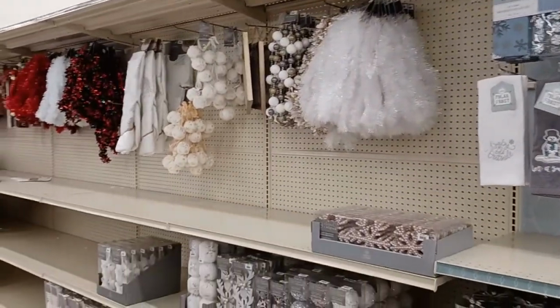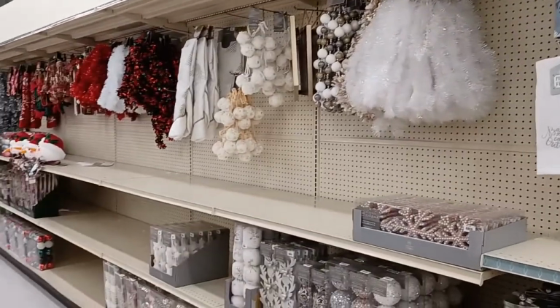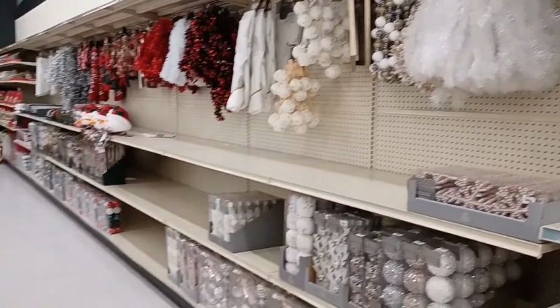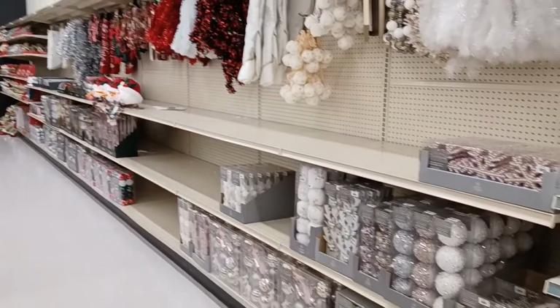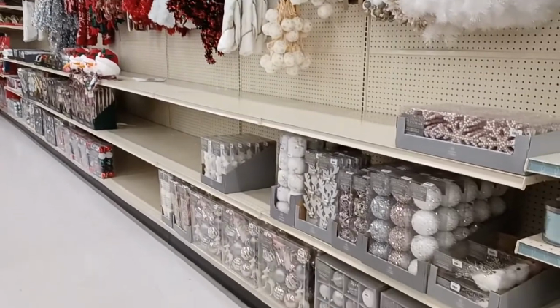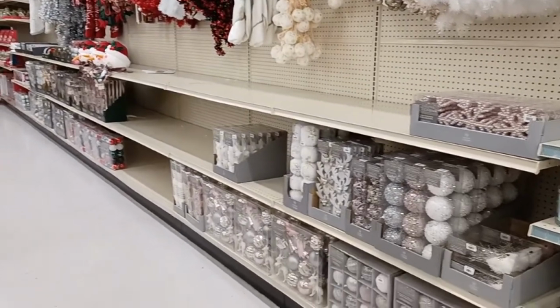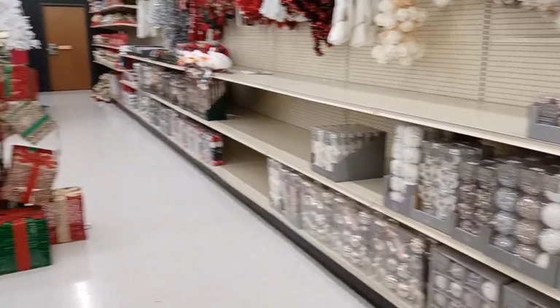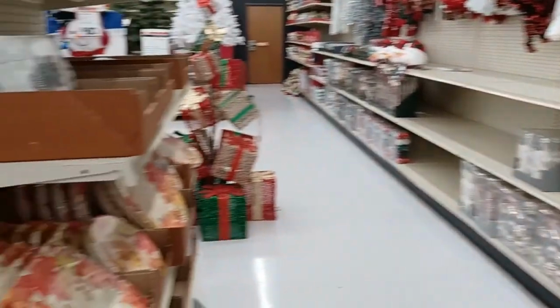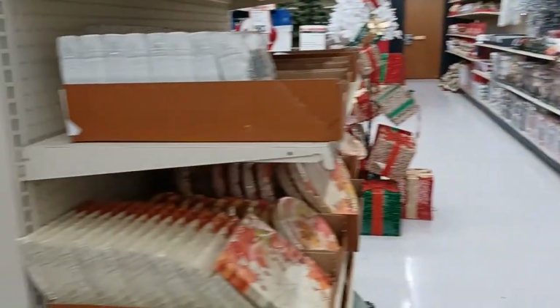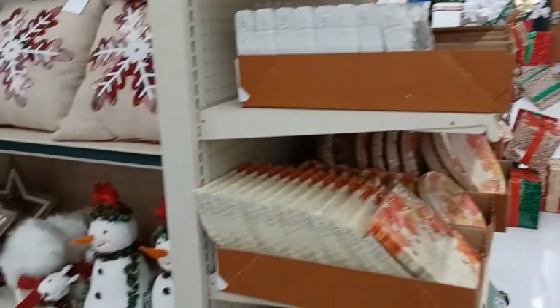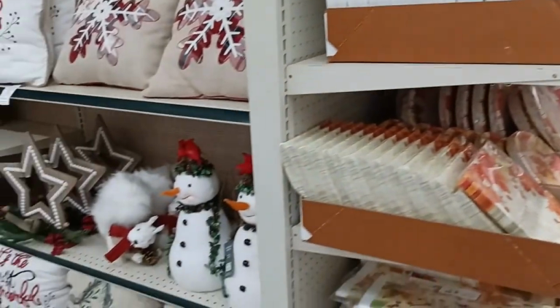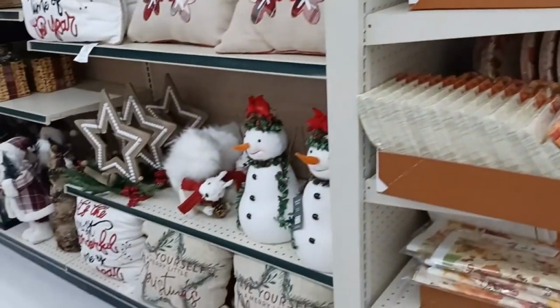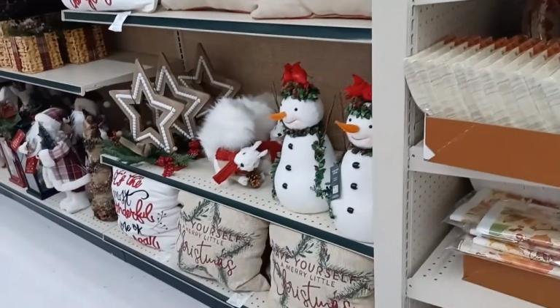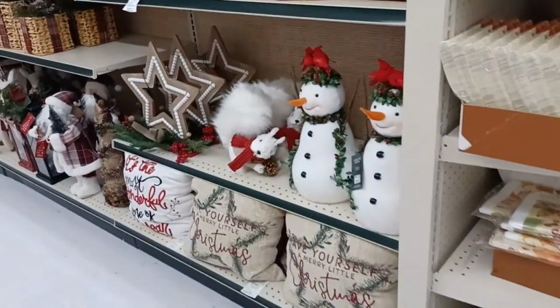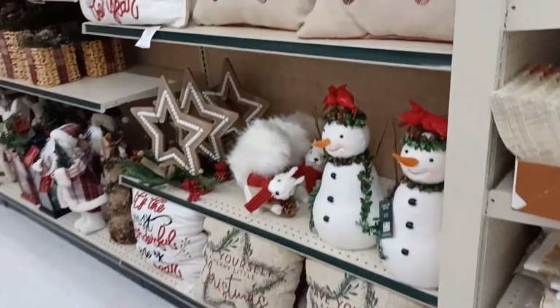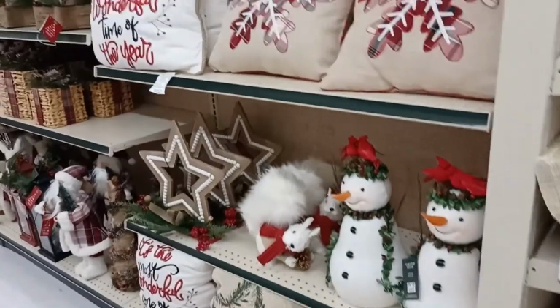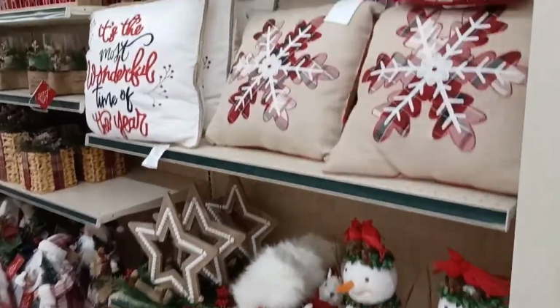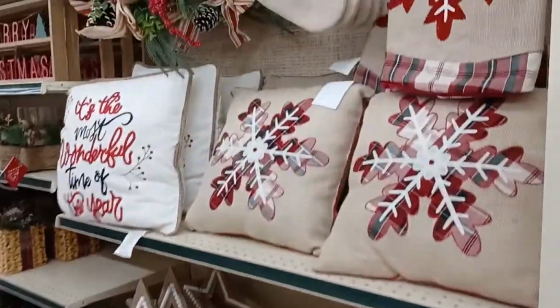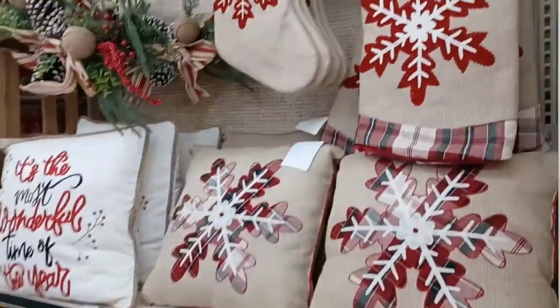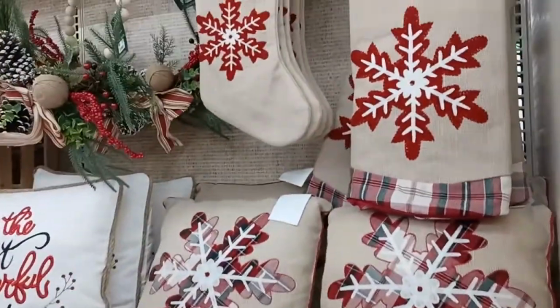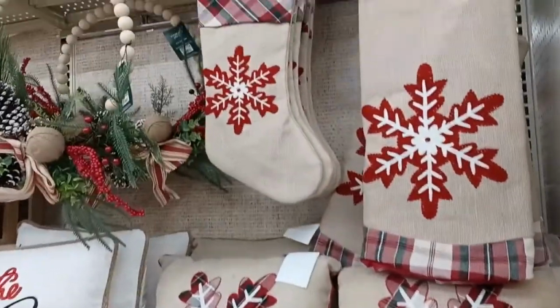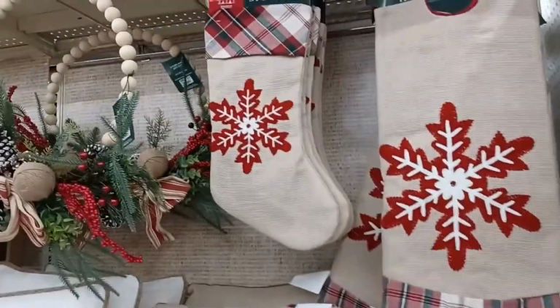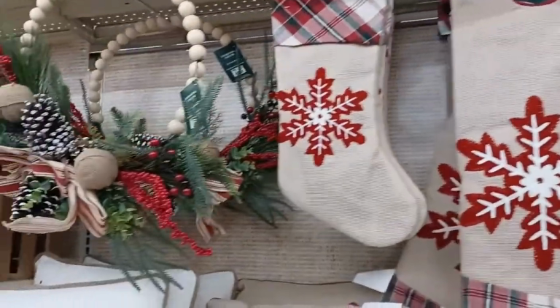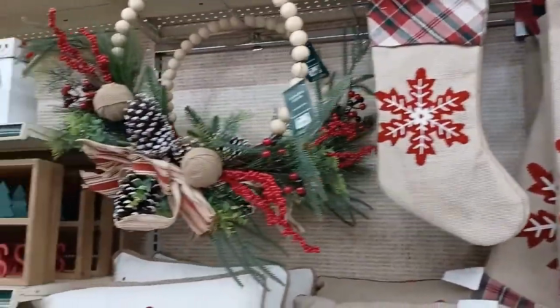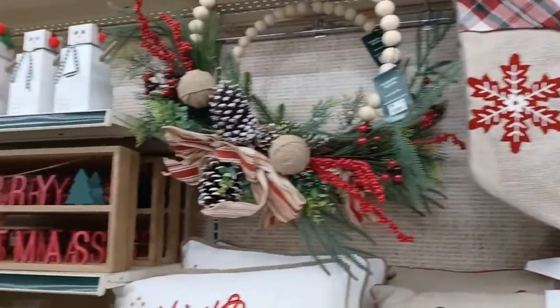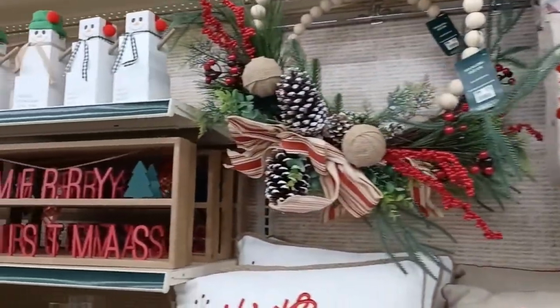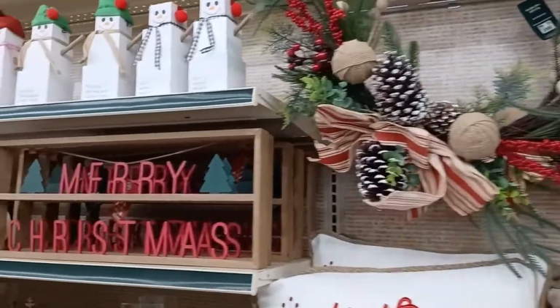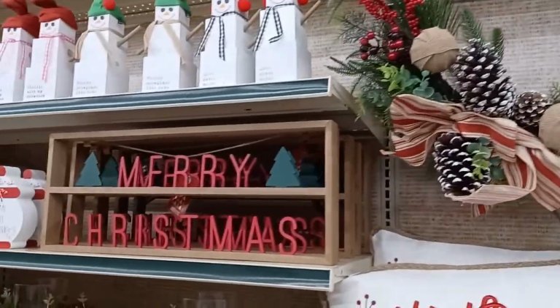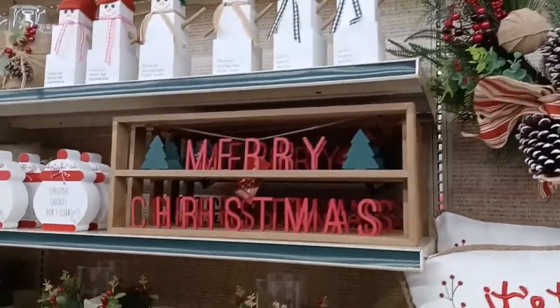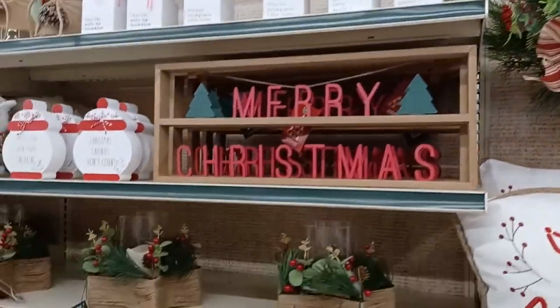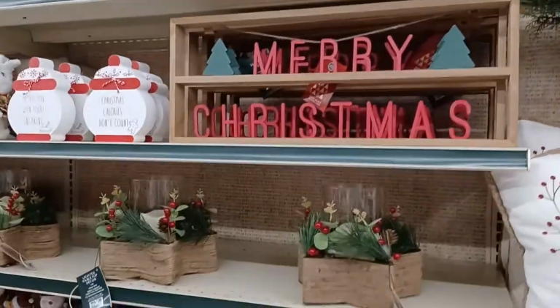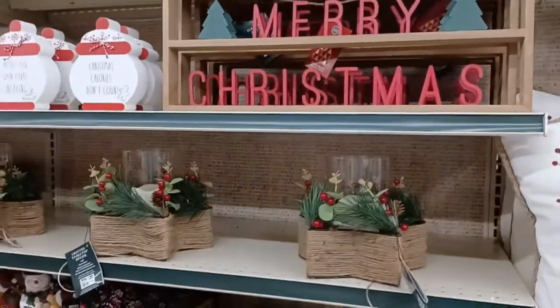And pom-poms — aren't those cute? Those are actually garlands. You can hang pom-pom garlands this year. That's a new thing. Pillows — I cannot get enough pillows. I love Christmas pillows, don't you?